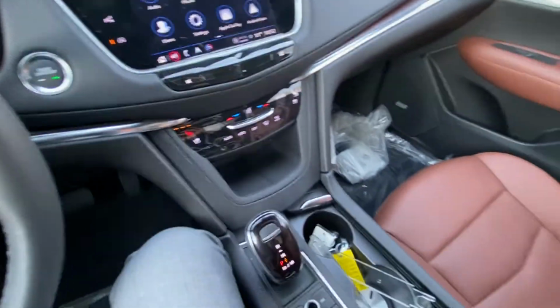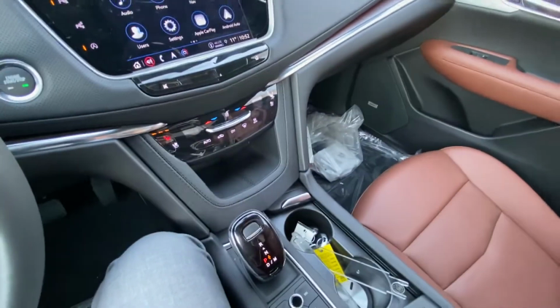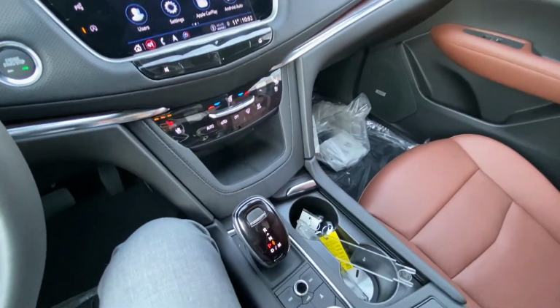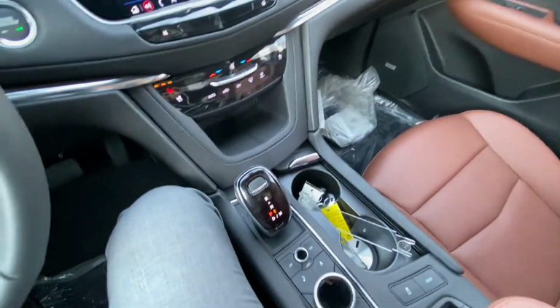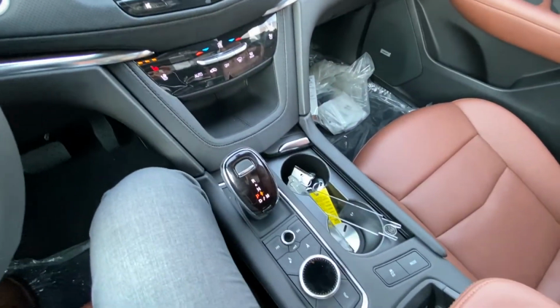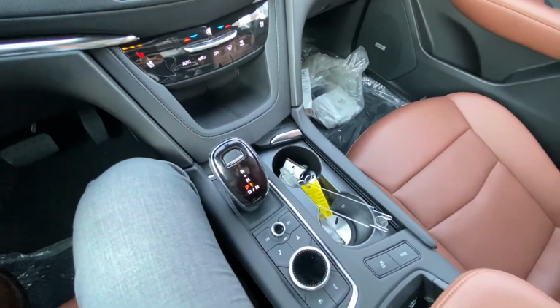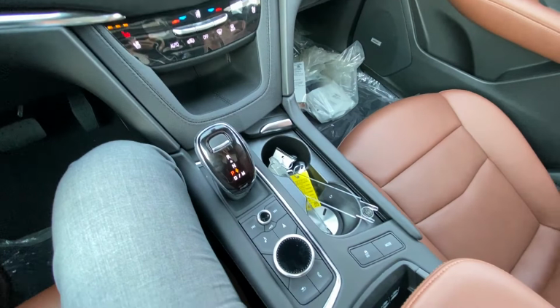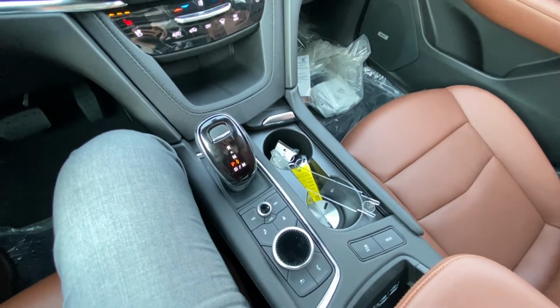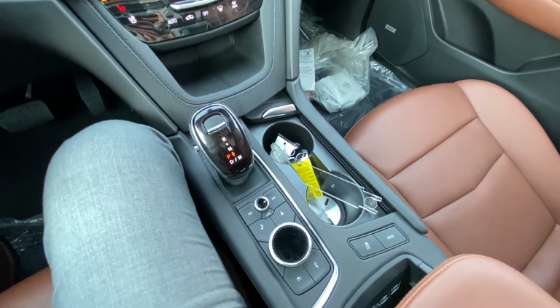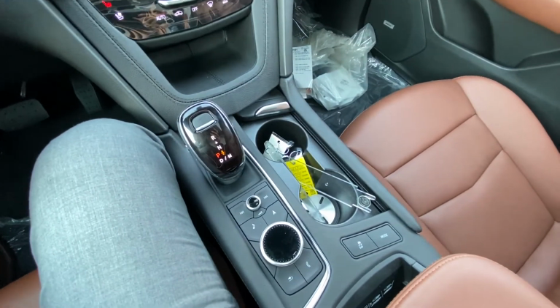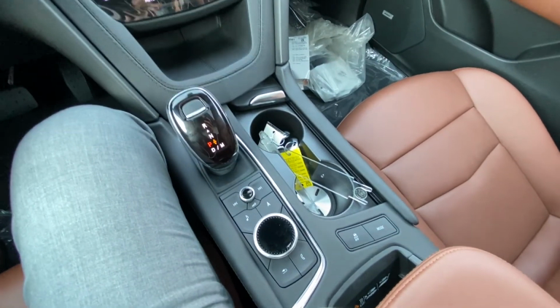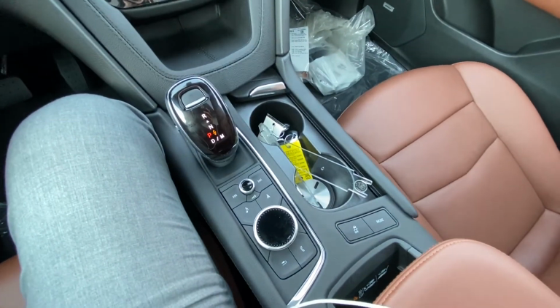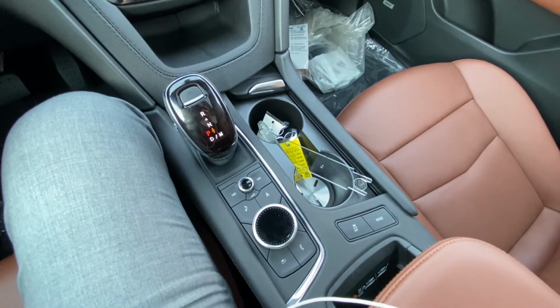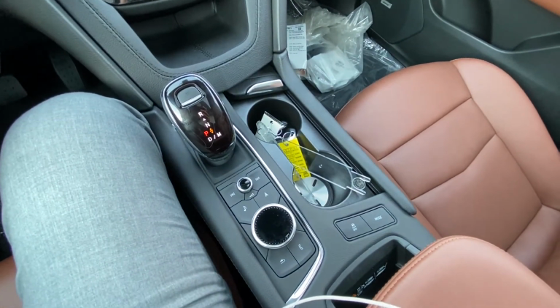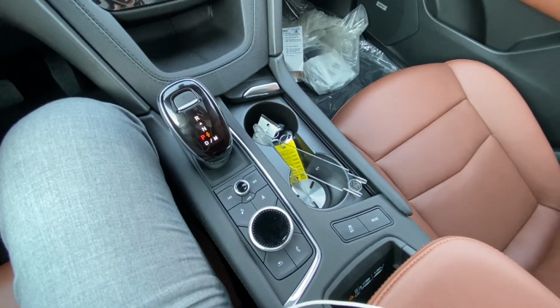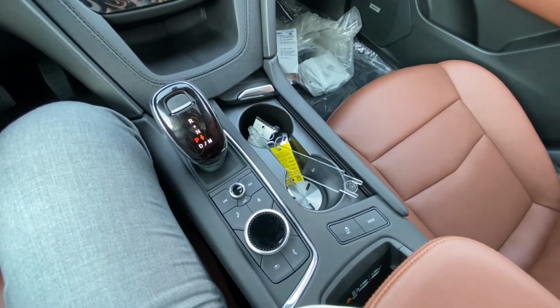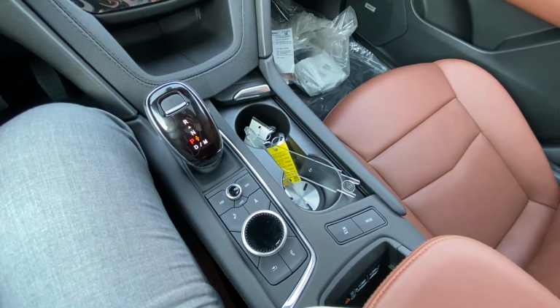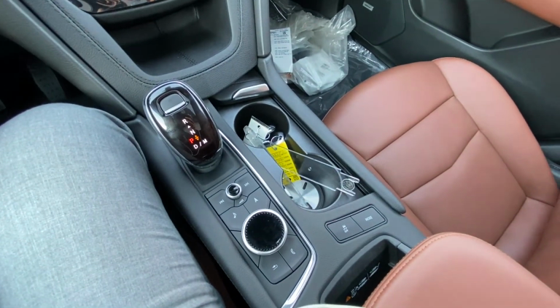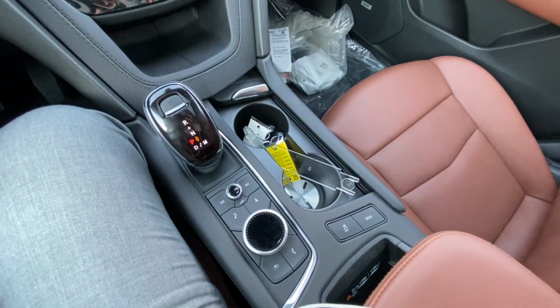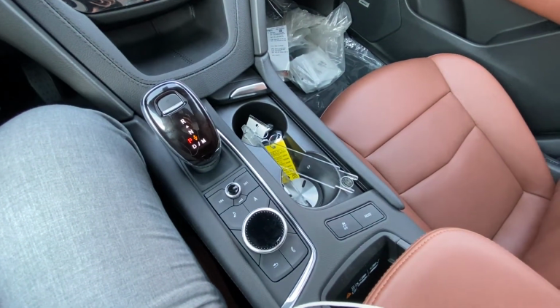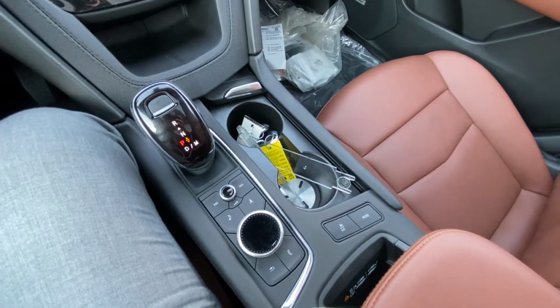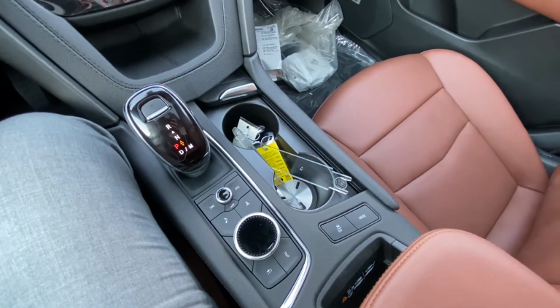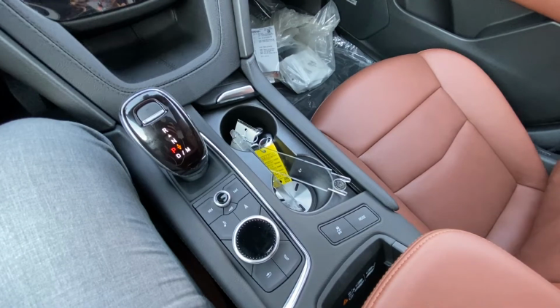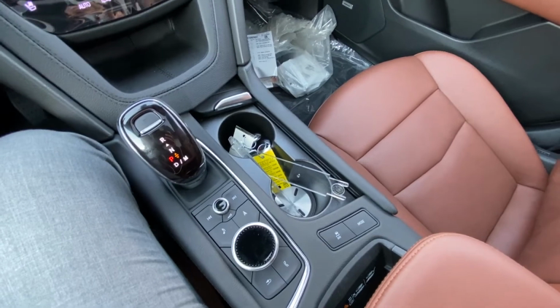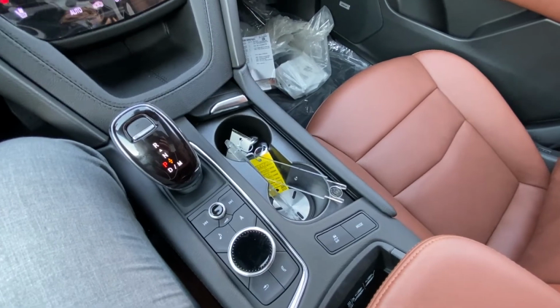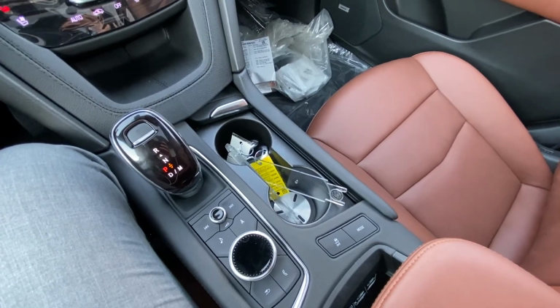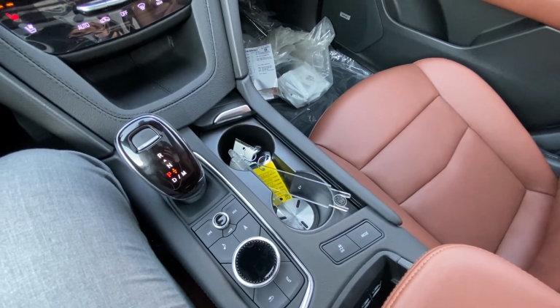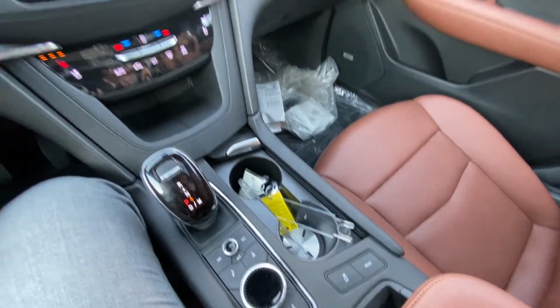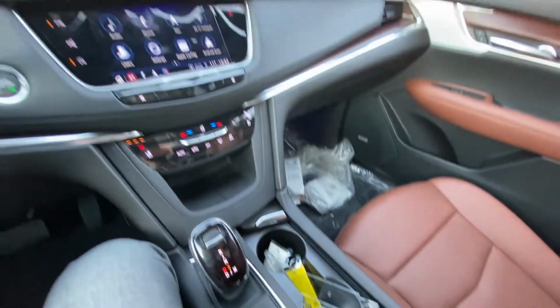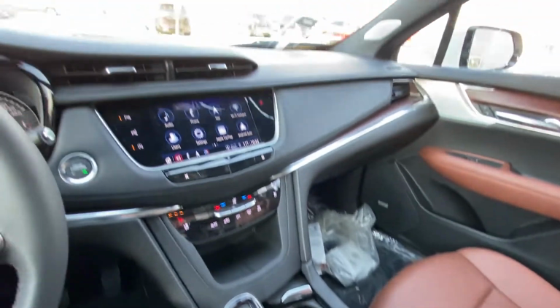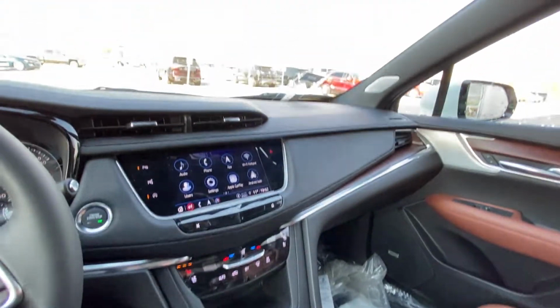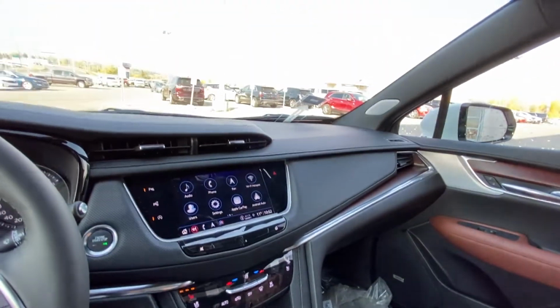We have our automatic shifter knob, navigation and audio controls, a wireless charging pocket for your cell phone, trash control and mode selection for the all-wheel drive system.